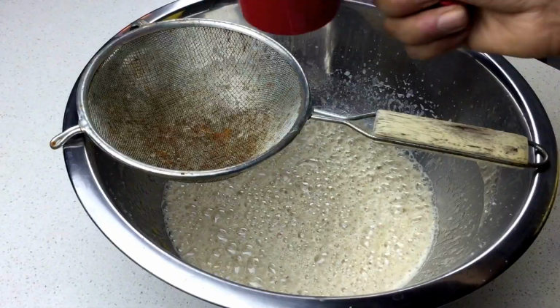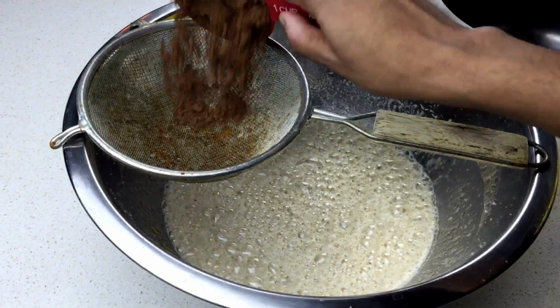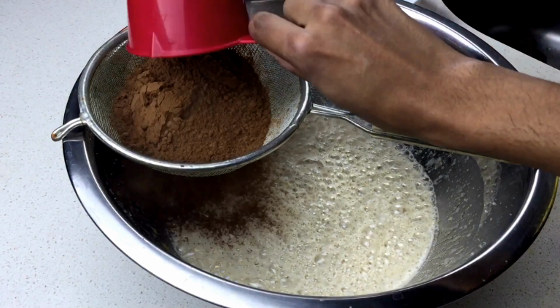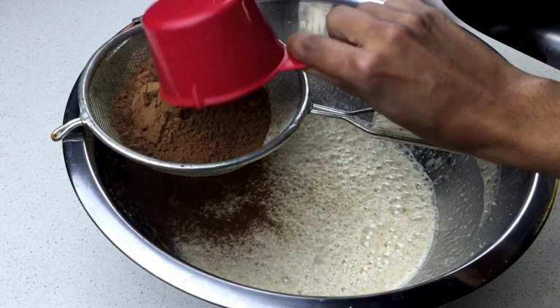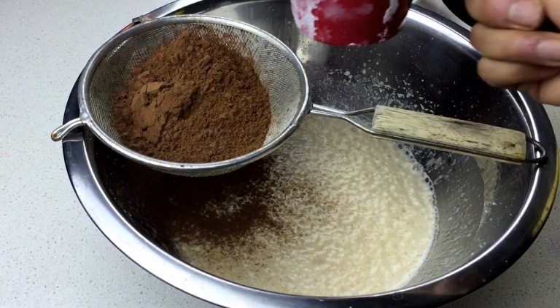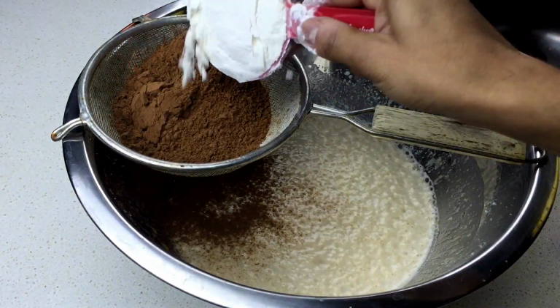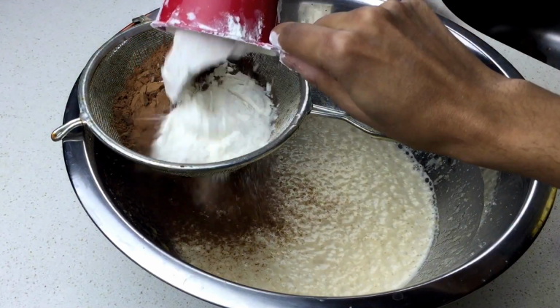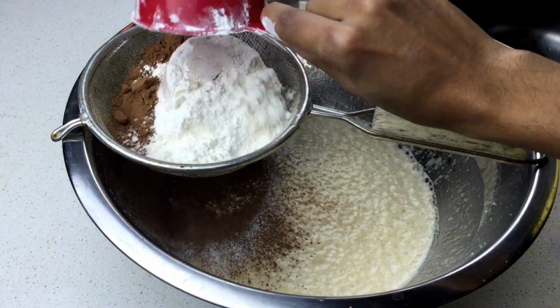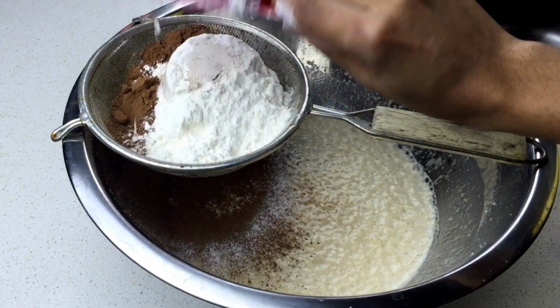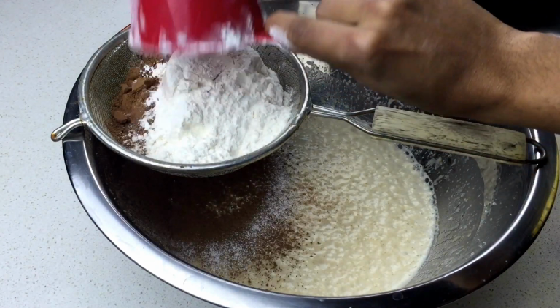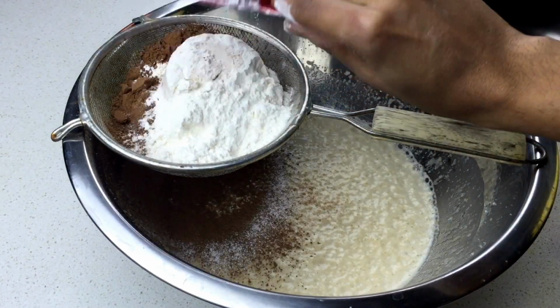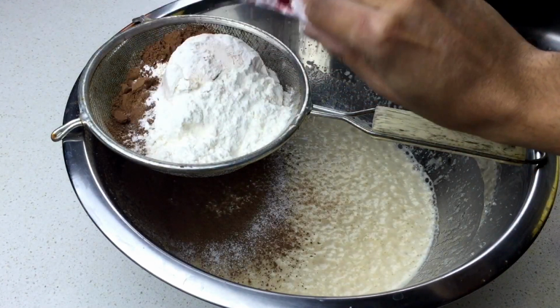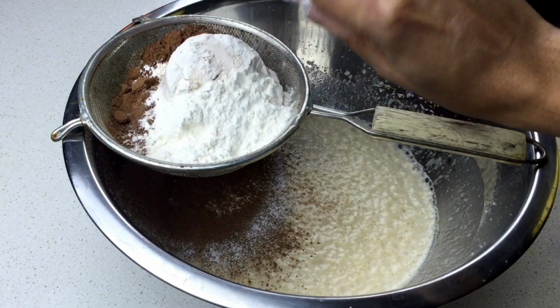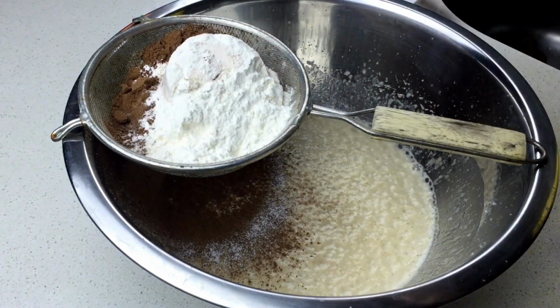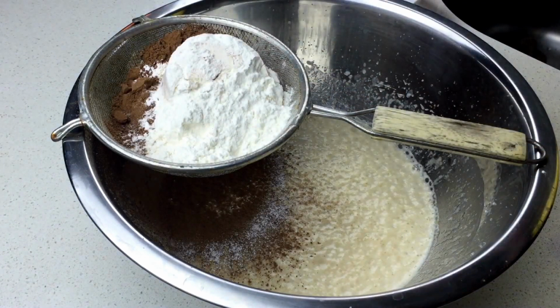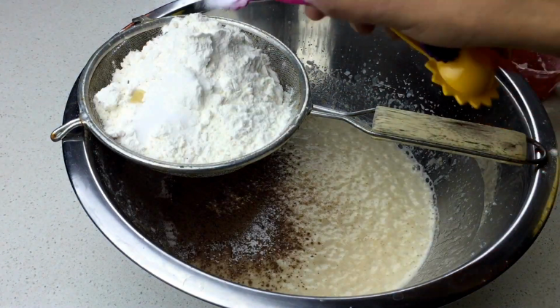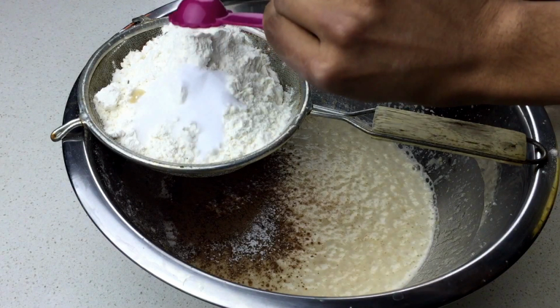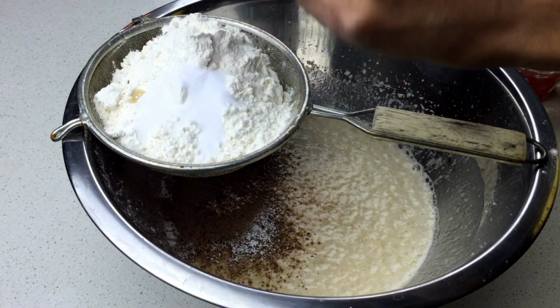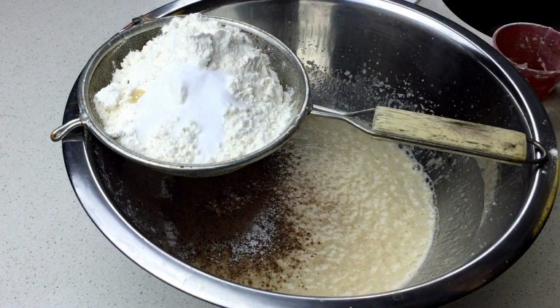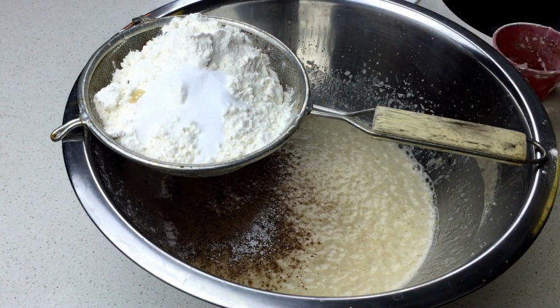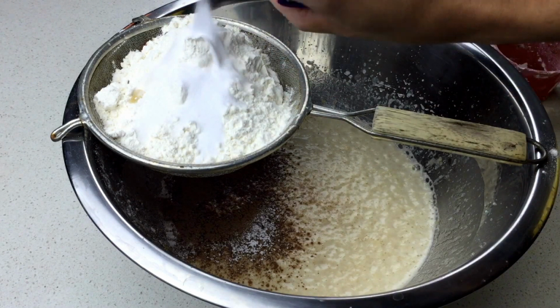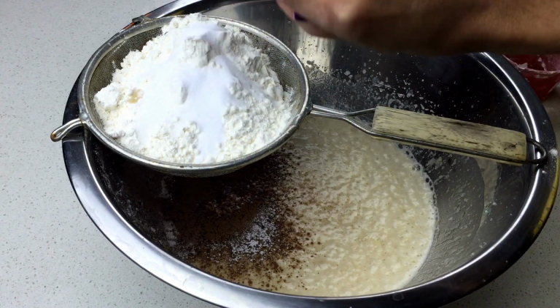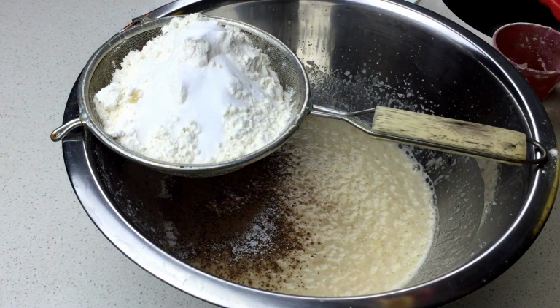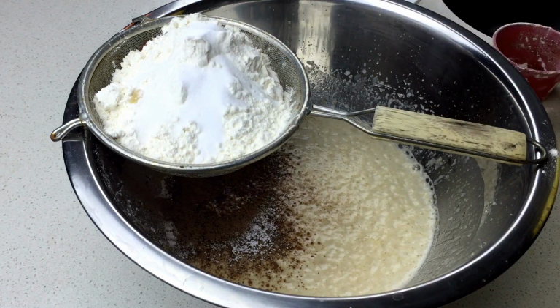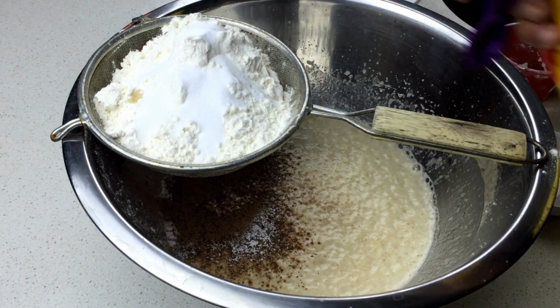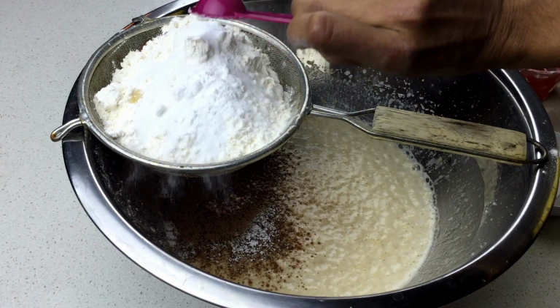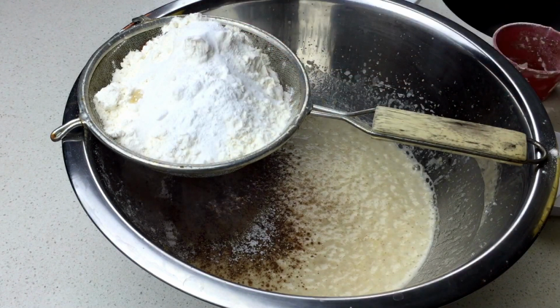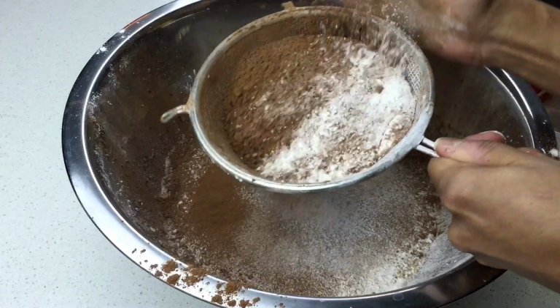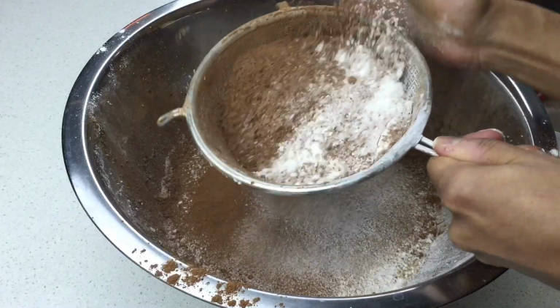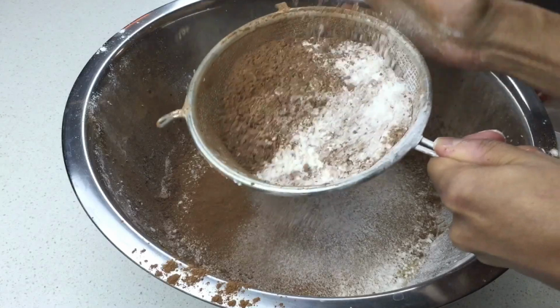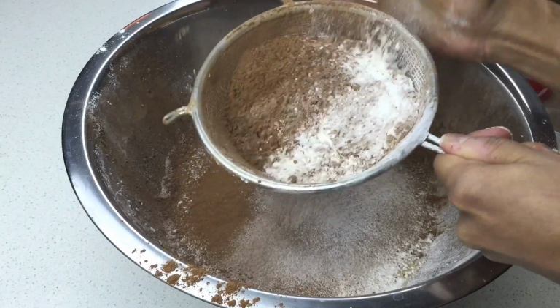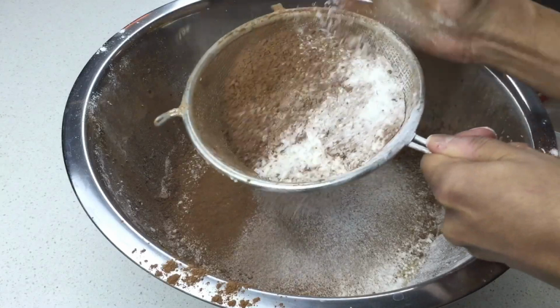A cup of cocoa, one and a half cups of flour, some baking powder, a little salt, and baking soda. Make a mess — don't be afraid.